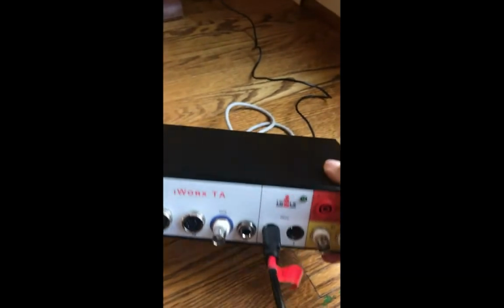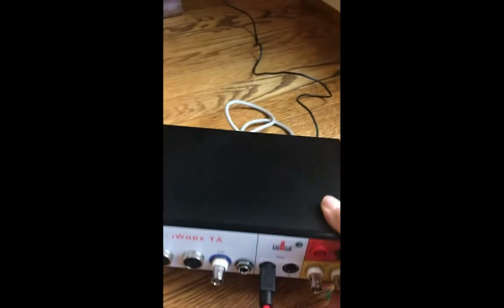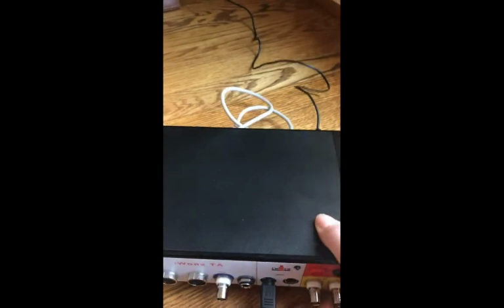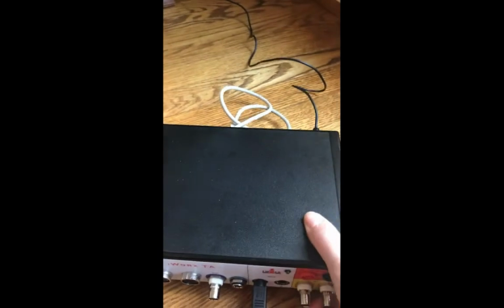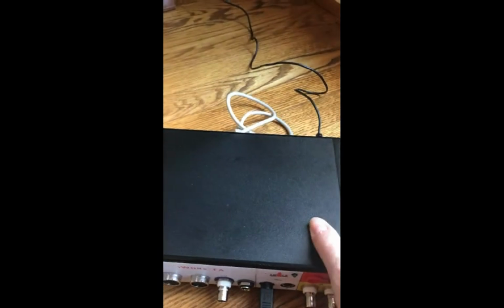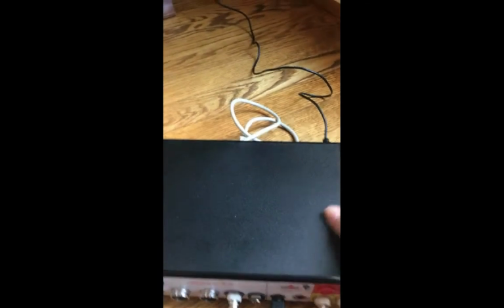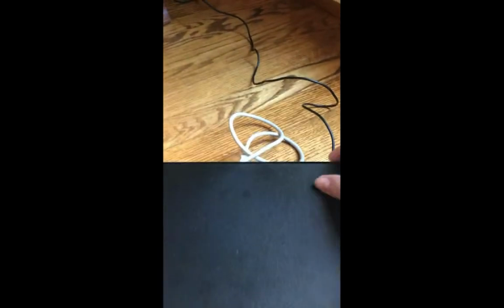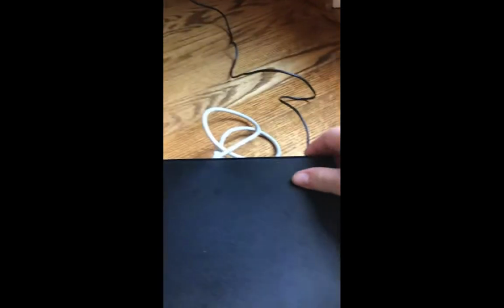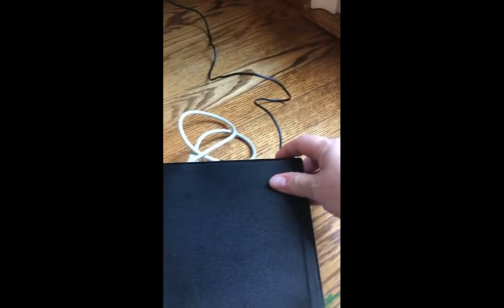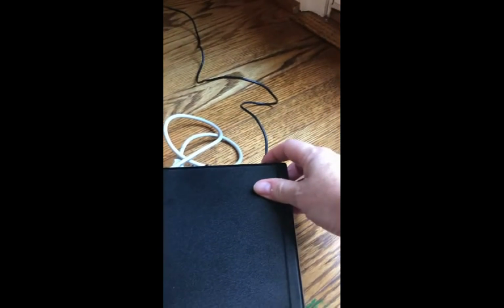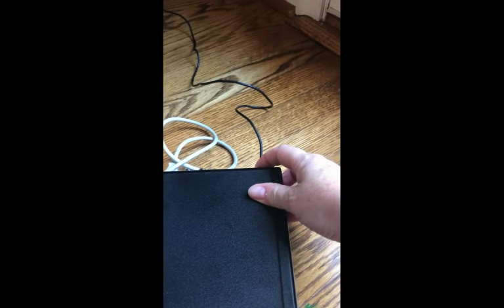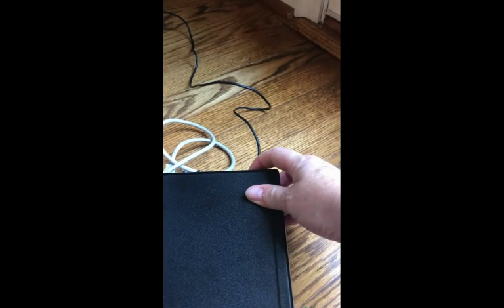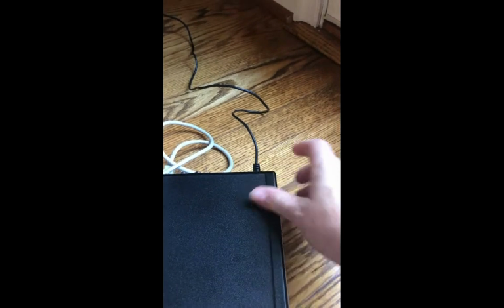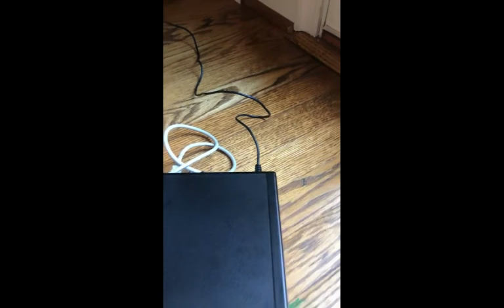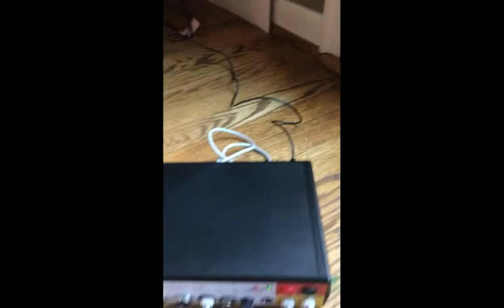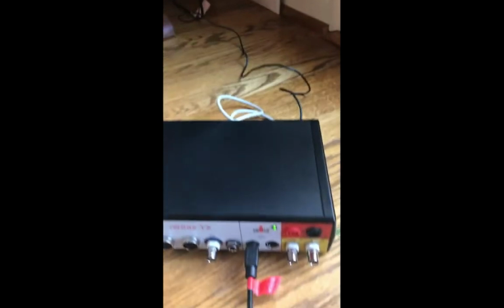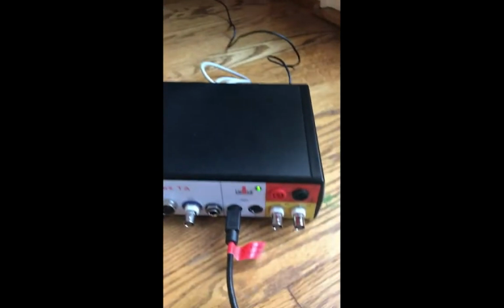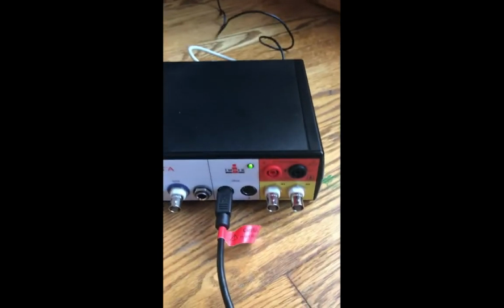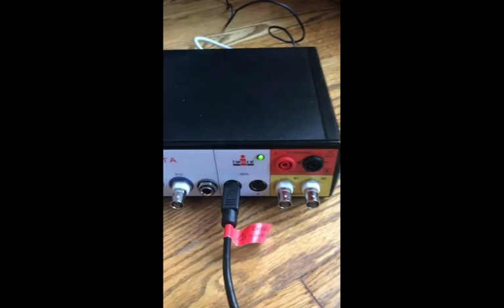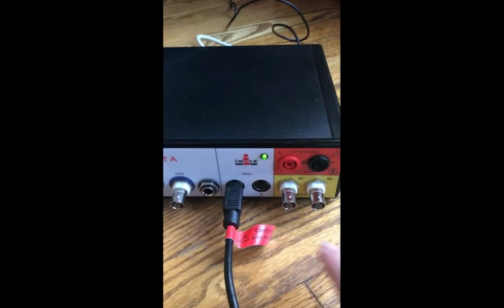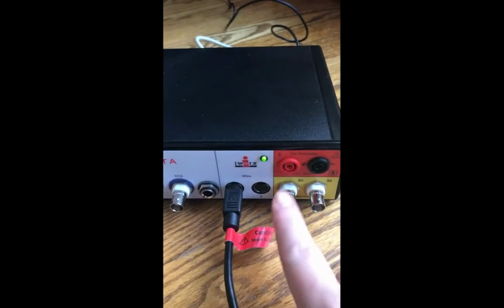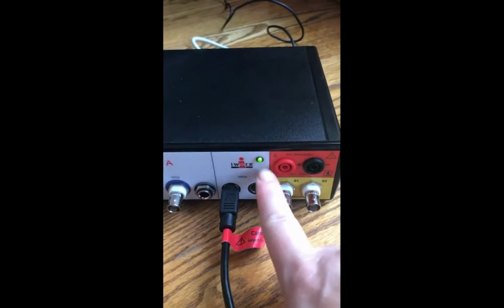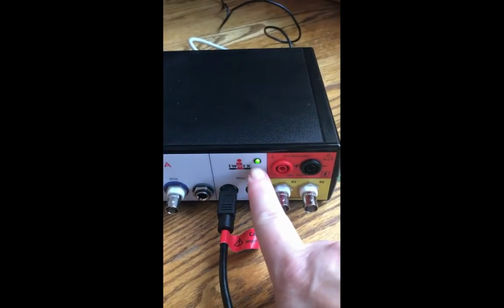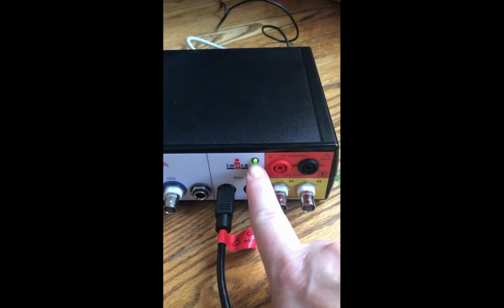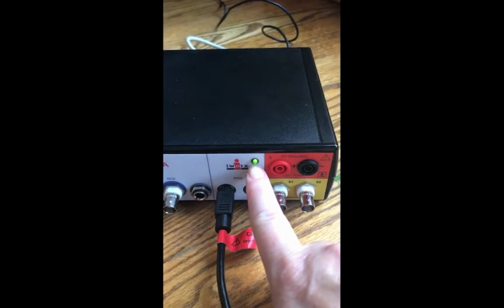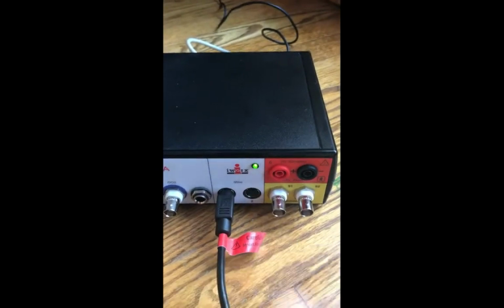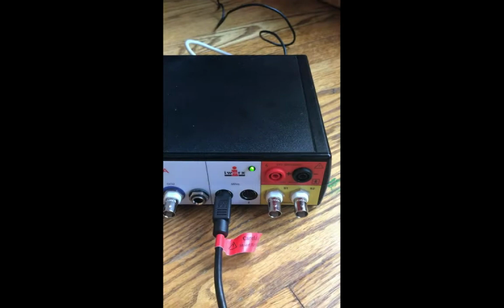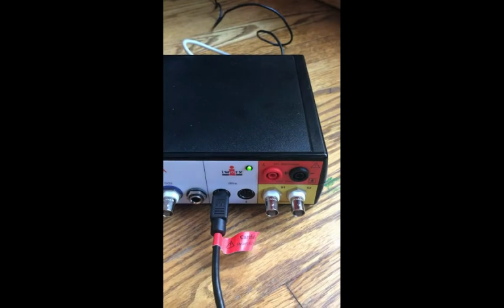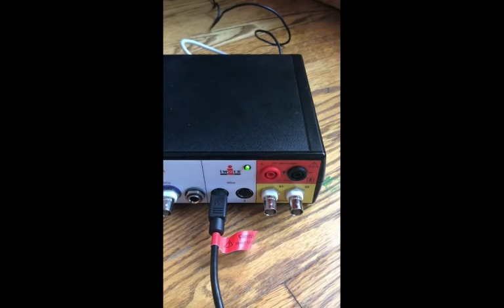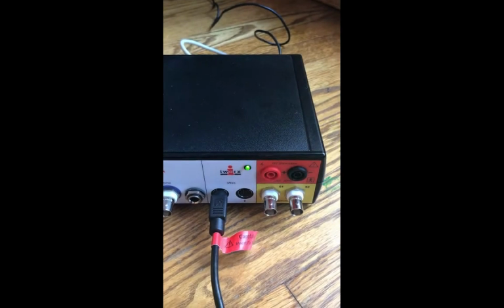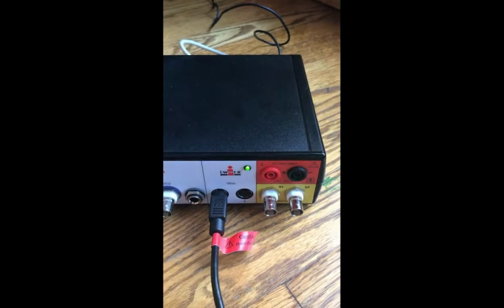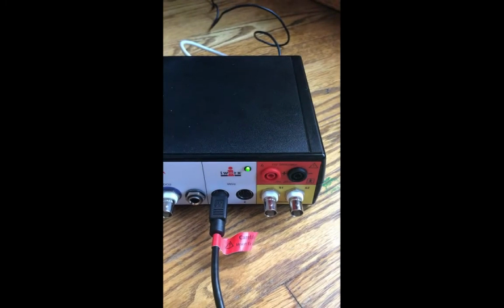After you have everything set up, go ahead and flip your box to the on position. You'll see the little green light in the front come on, which lets you know that your box is getting power.